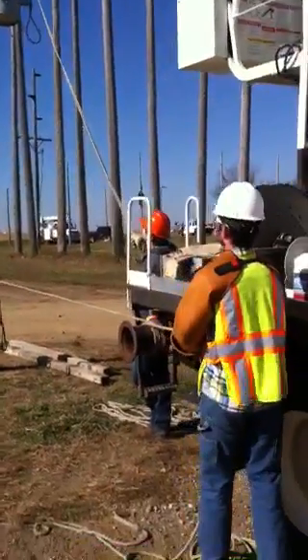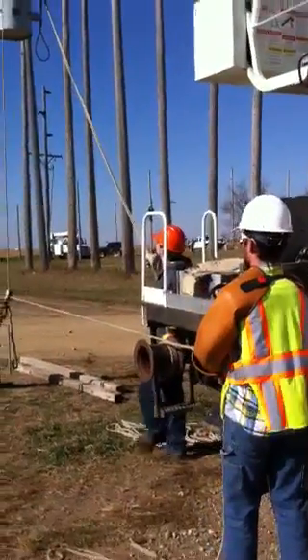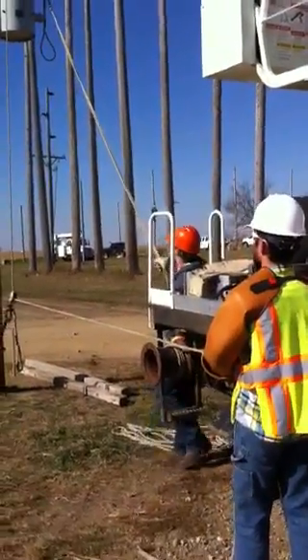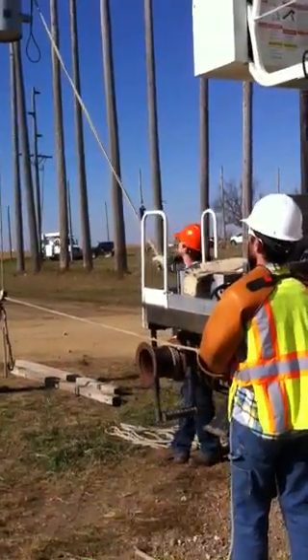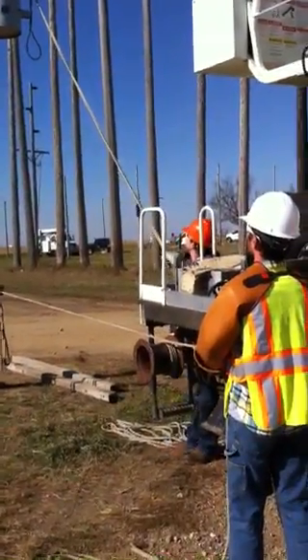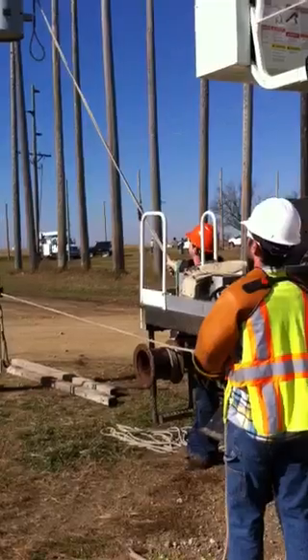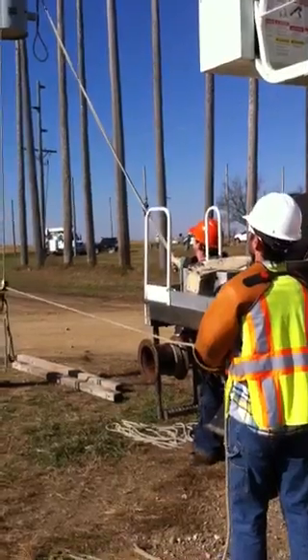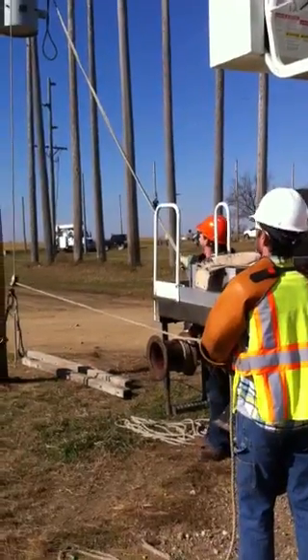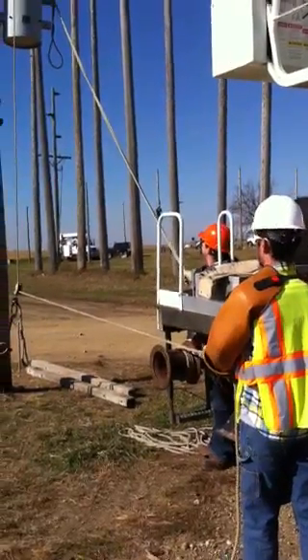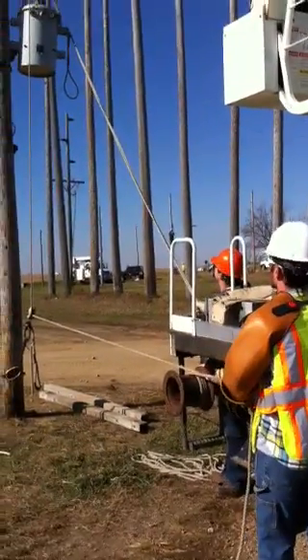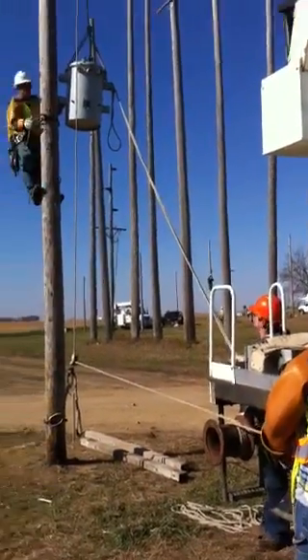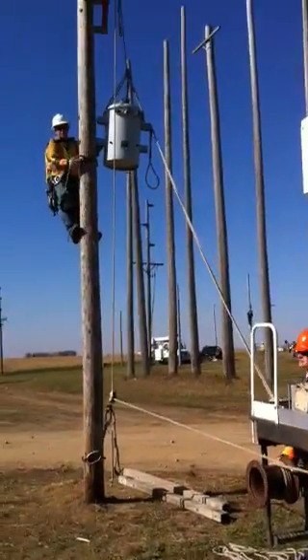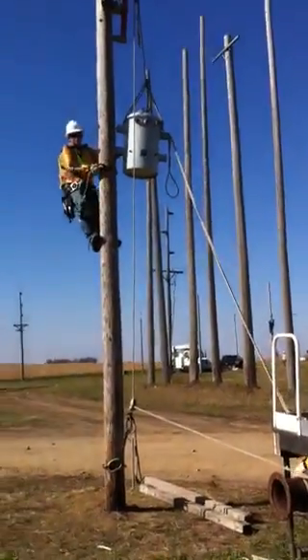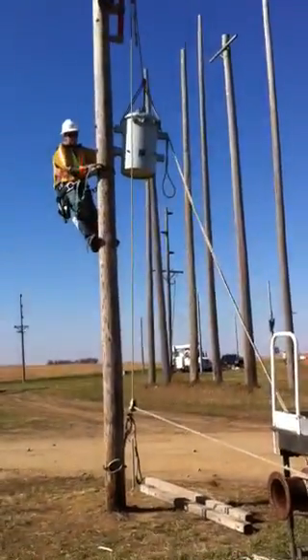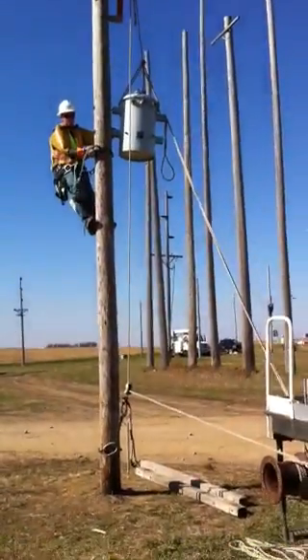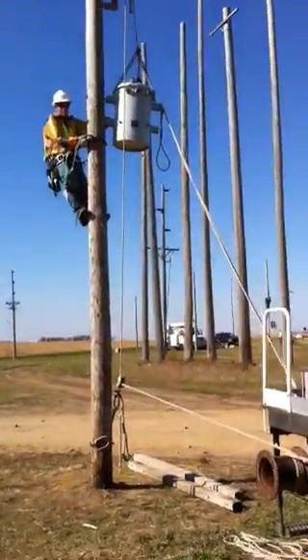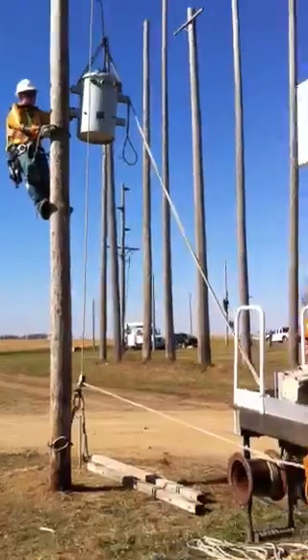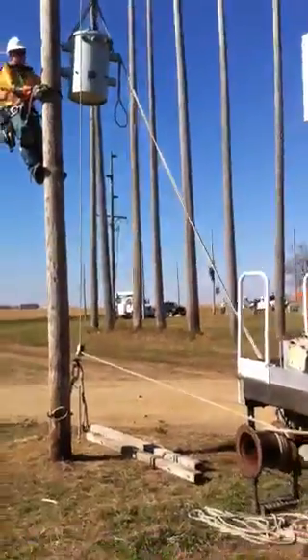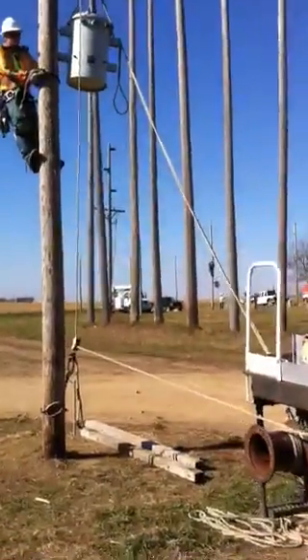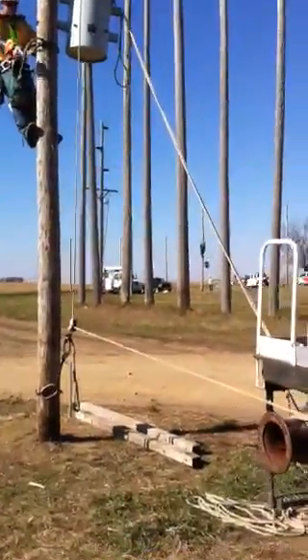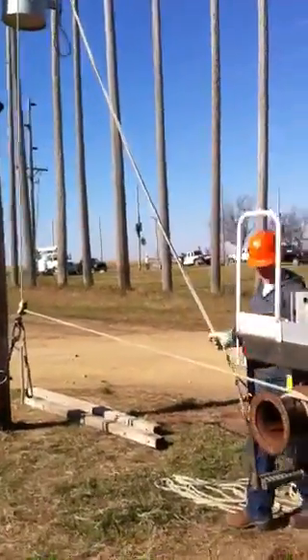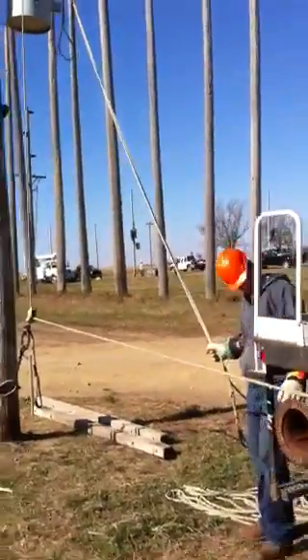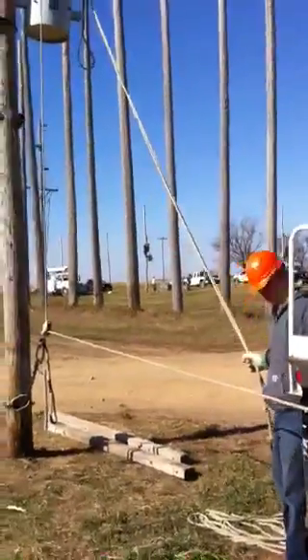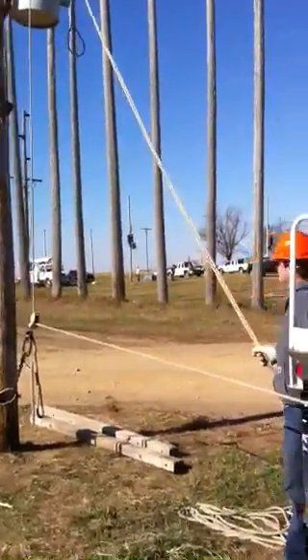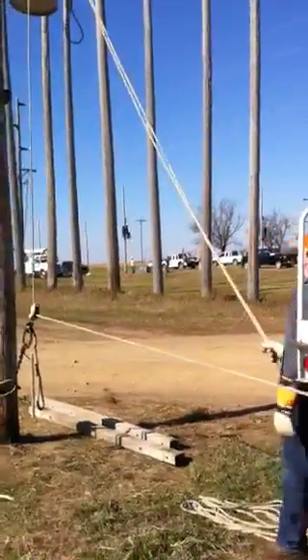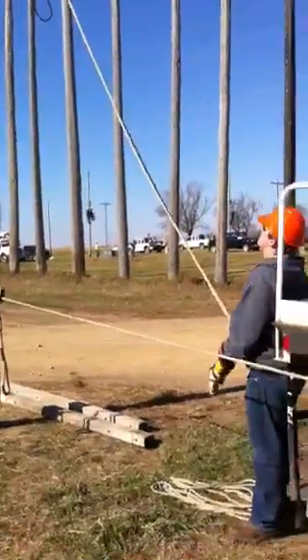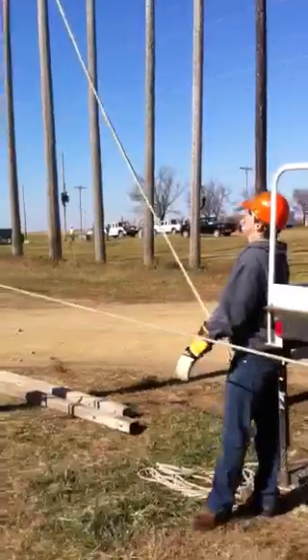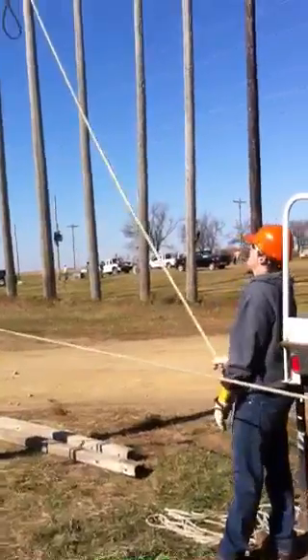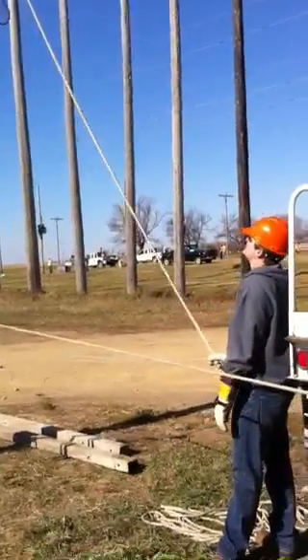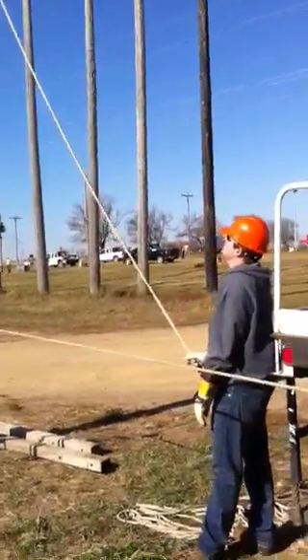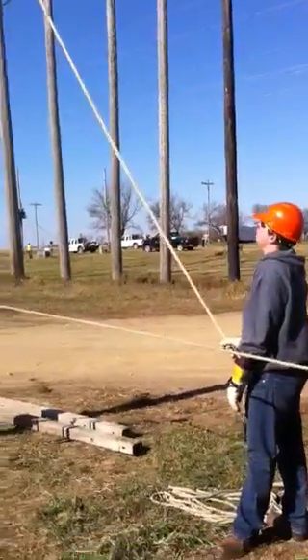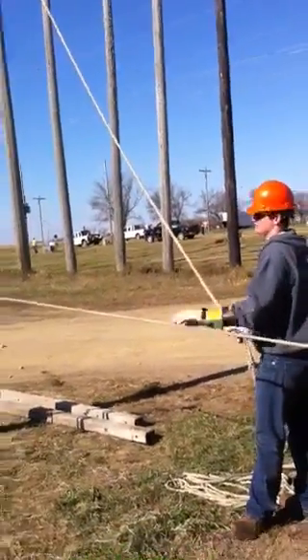All he's got to do is lower it a little bit by letting the rope back through. Okay, here's where they would tighten it, but we're going to just take it back down. Go ahead and take it back down.